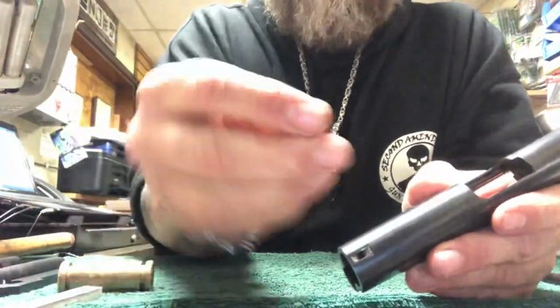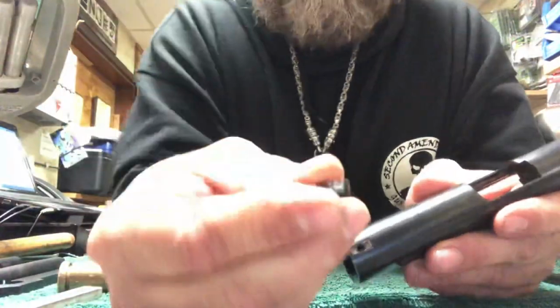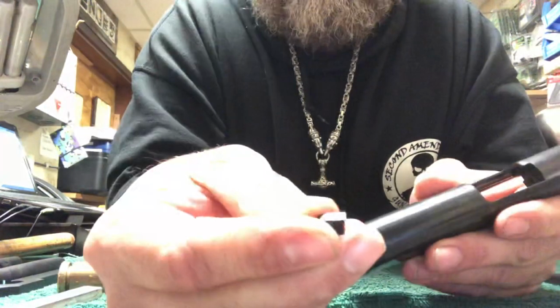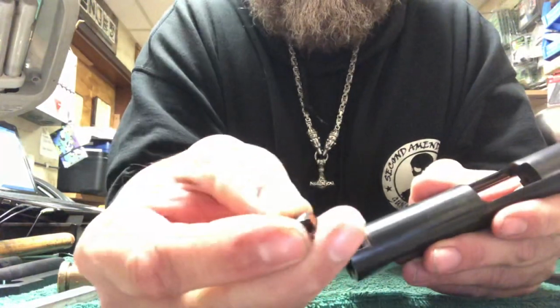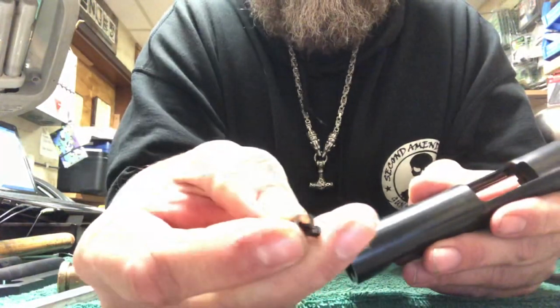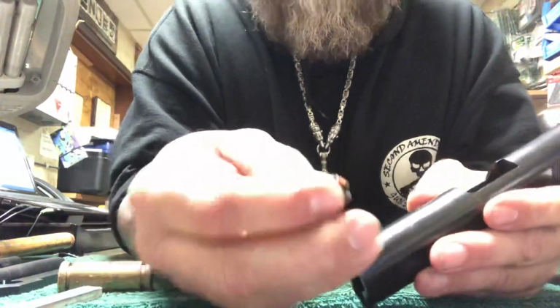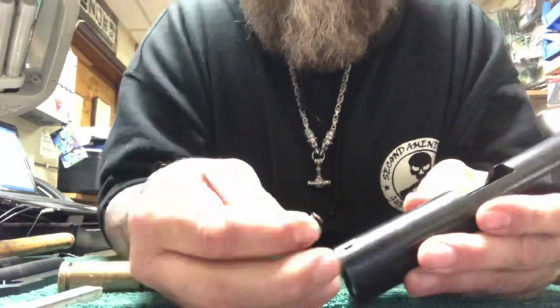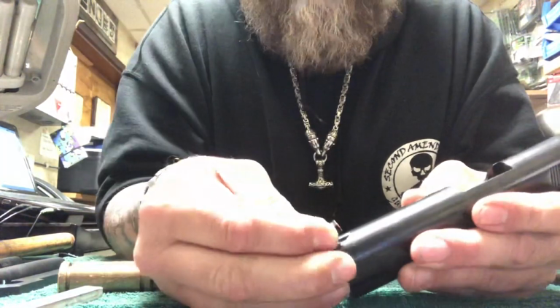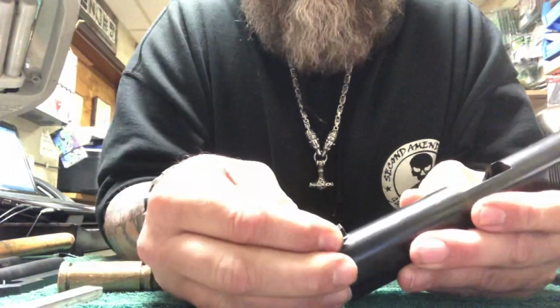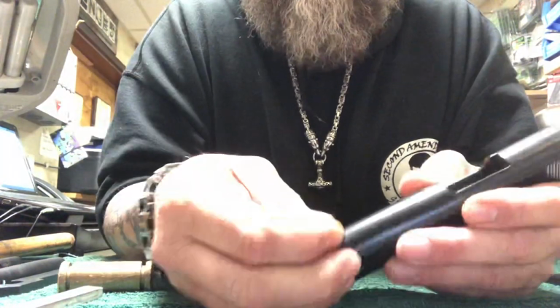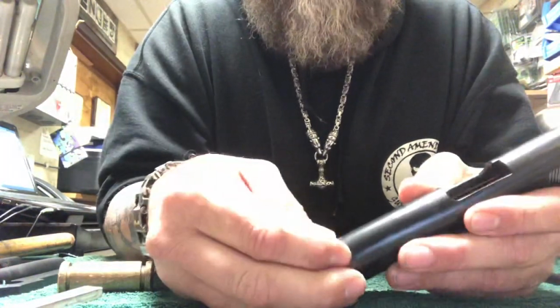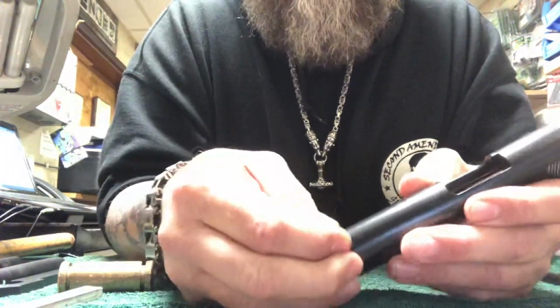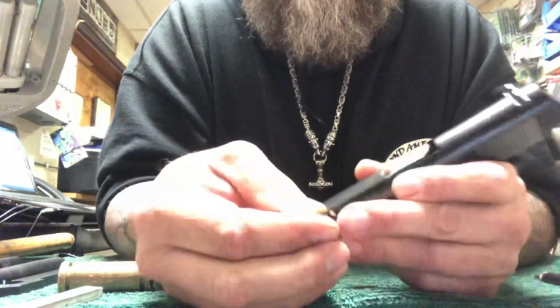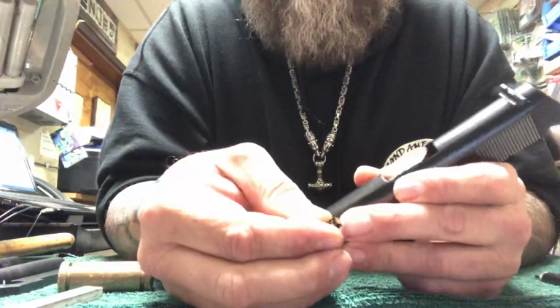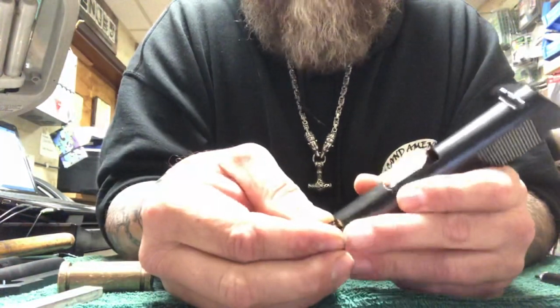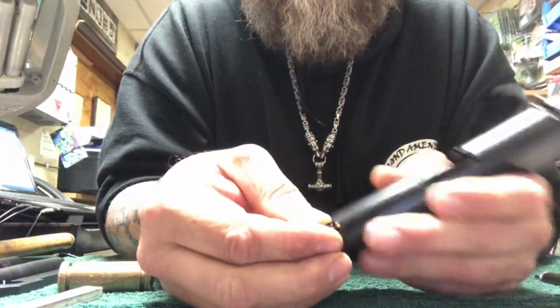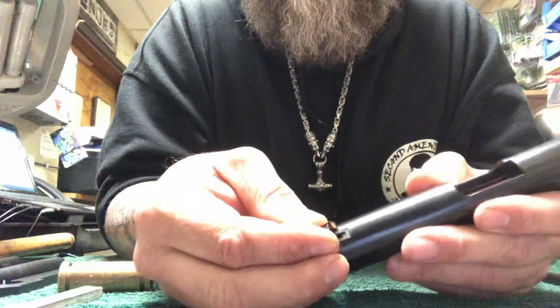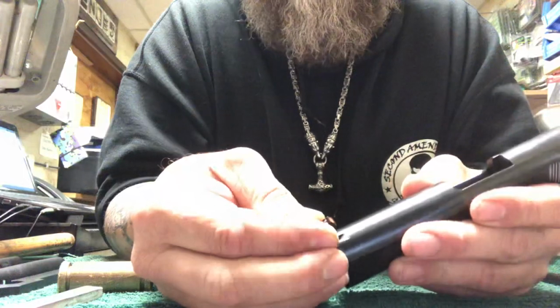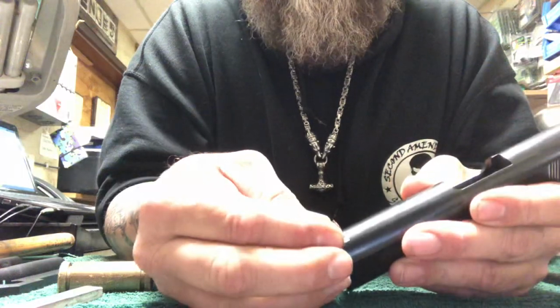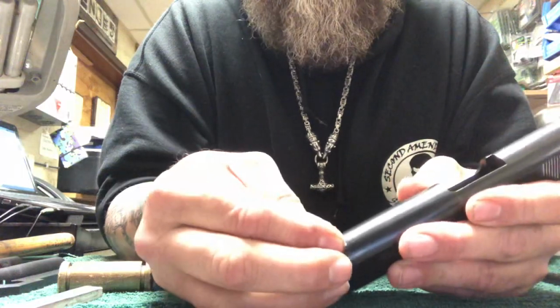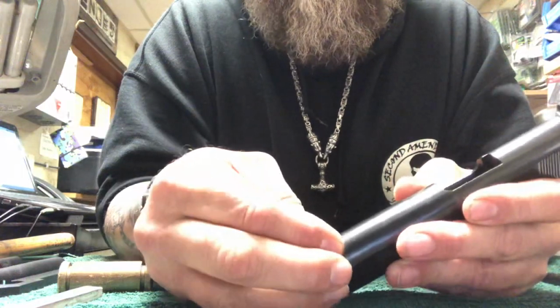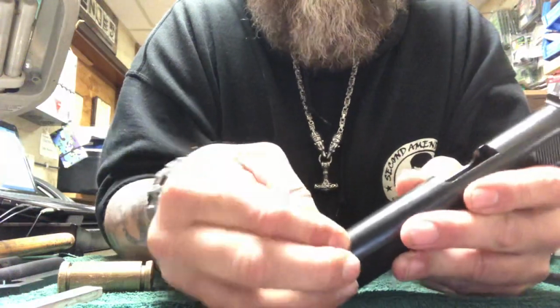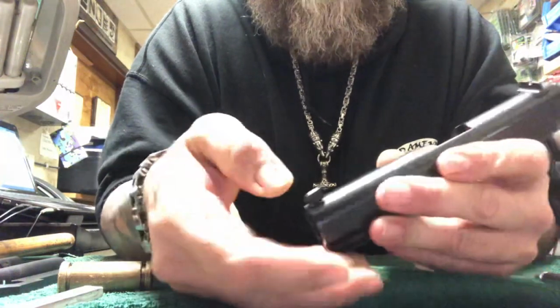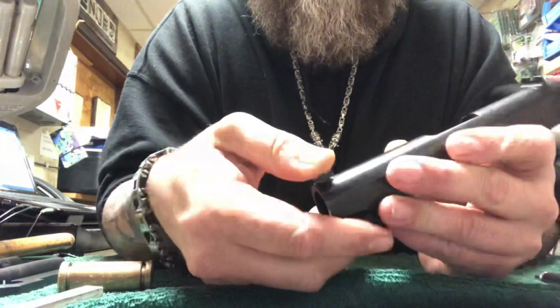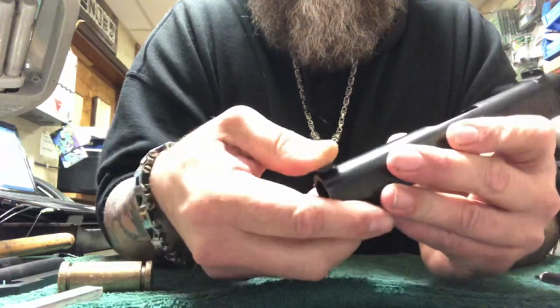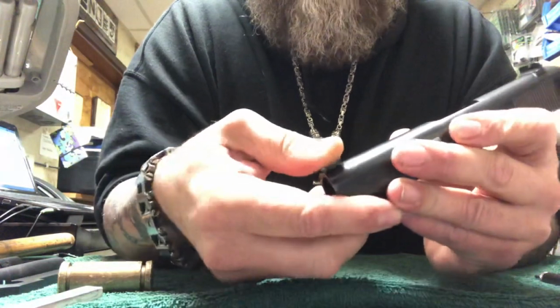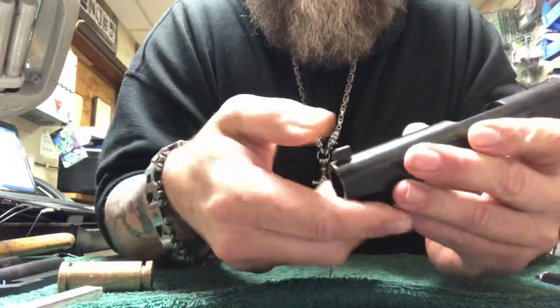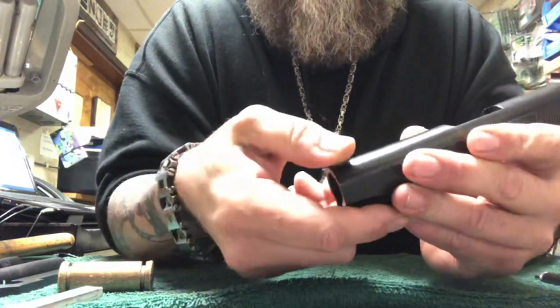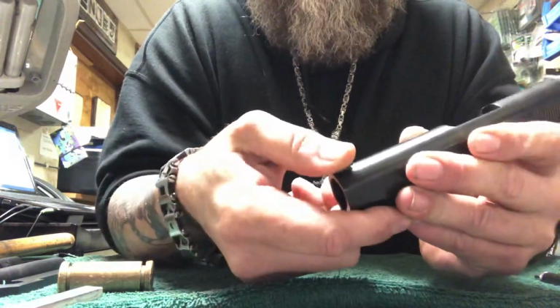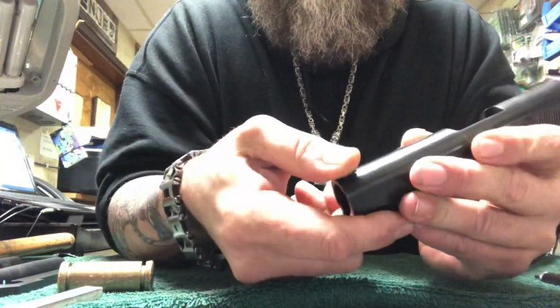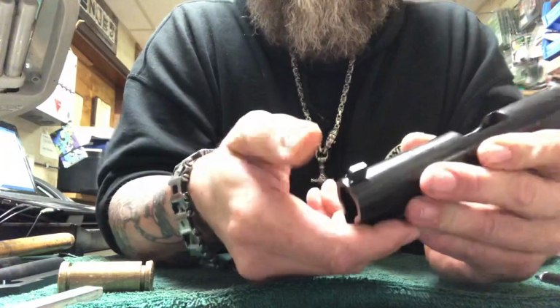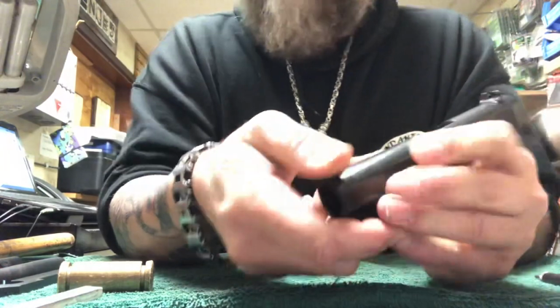I got some Trijicons right here that I'm going to just pop right in here. I had to file these down to fit so it fits in there nice and tight. But if you take a look, she goes right in there just like that.